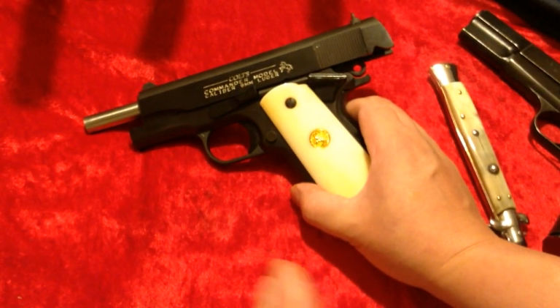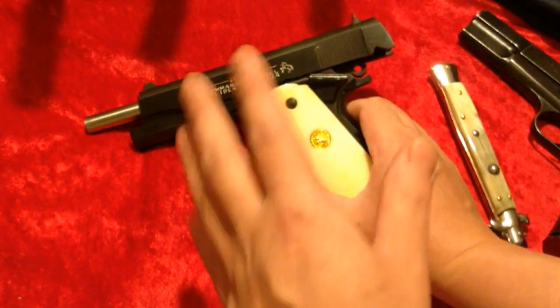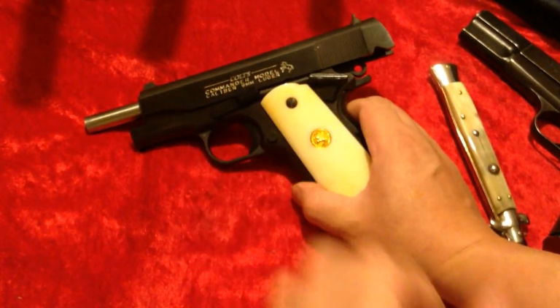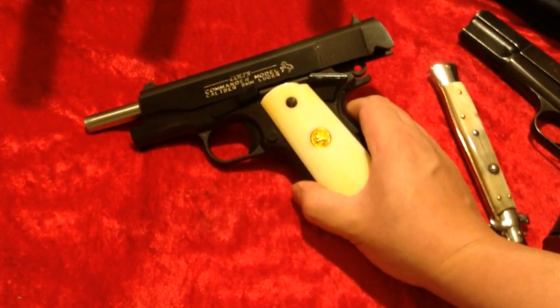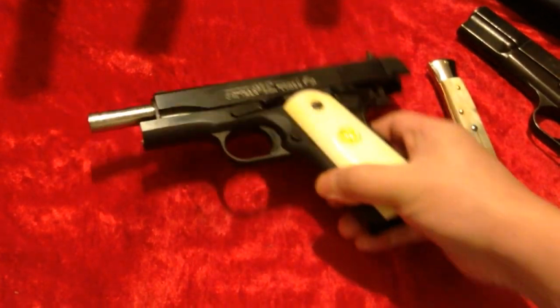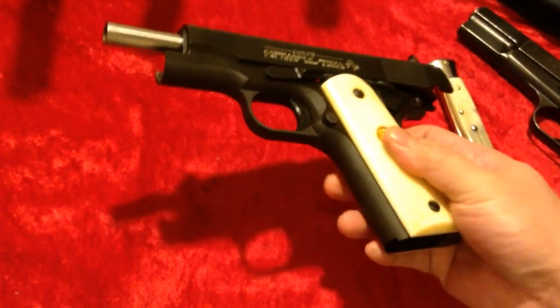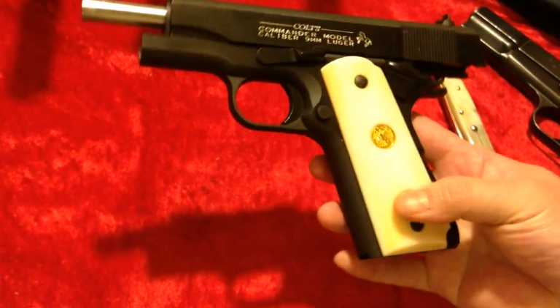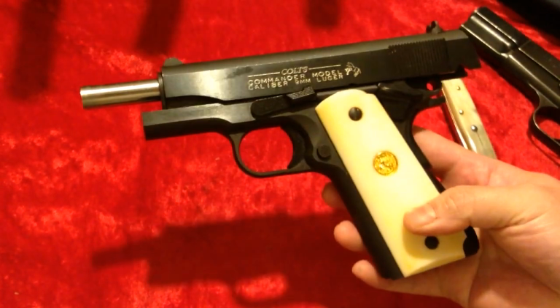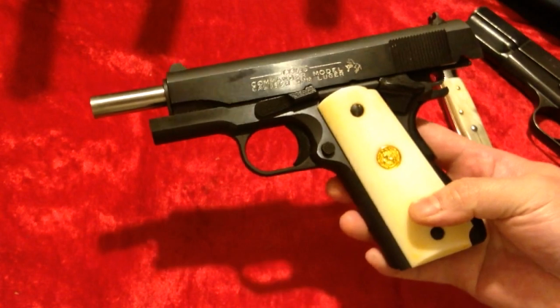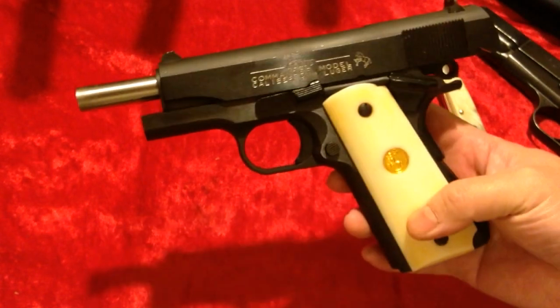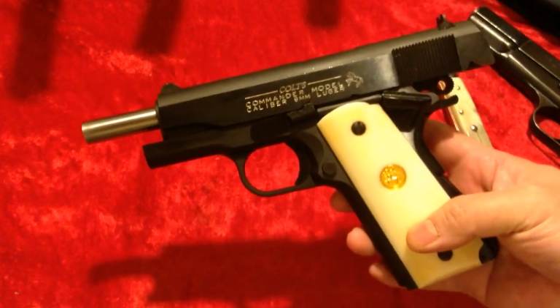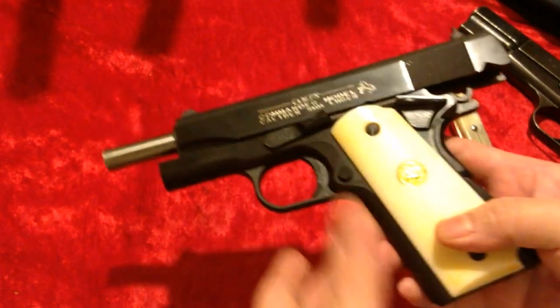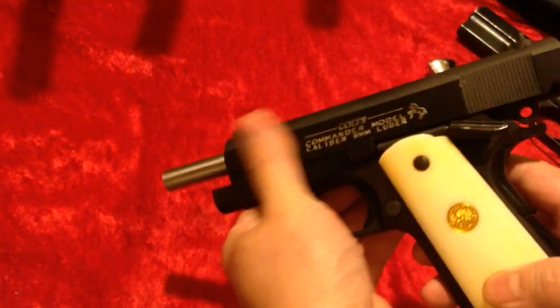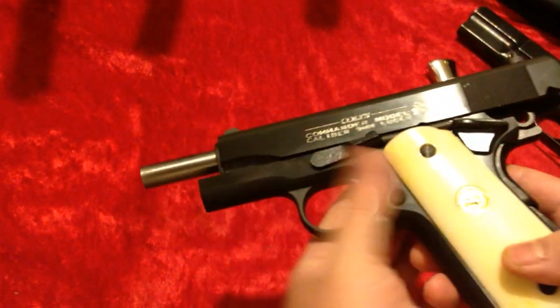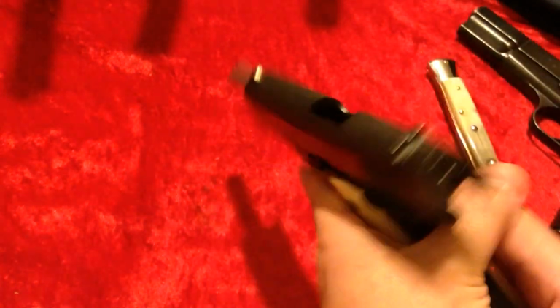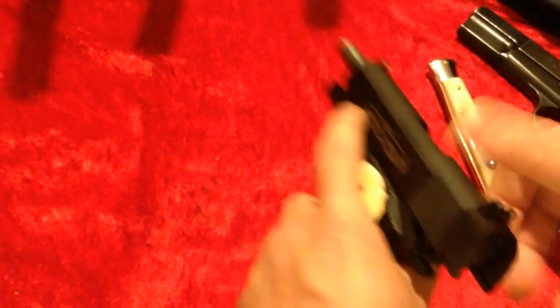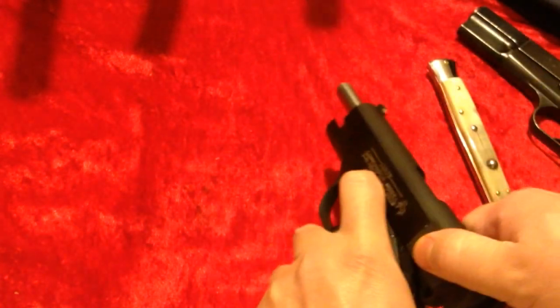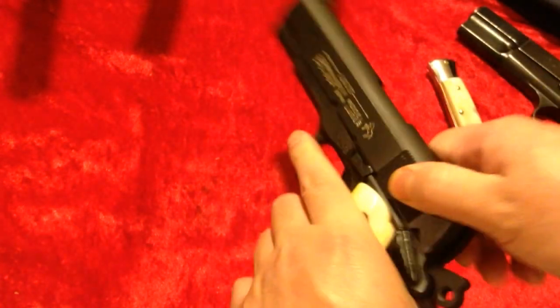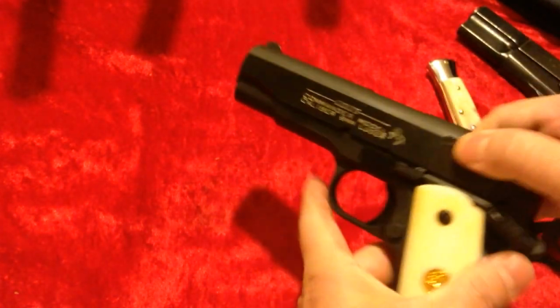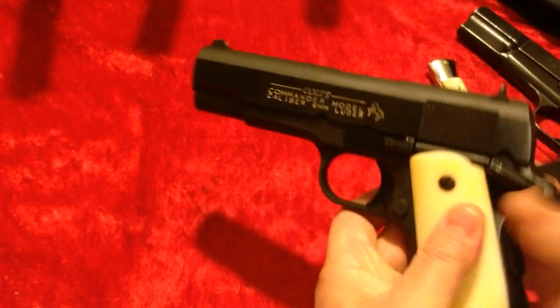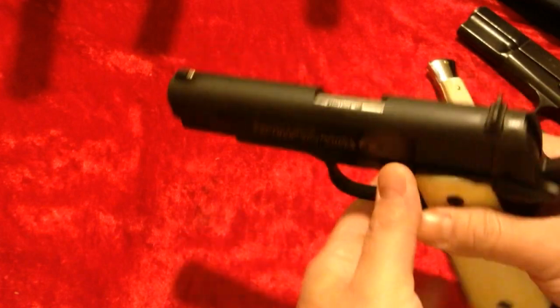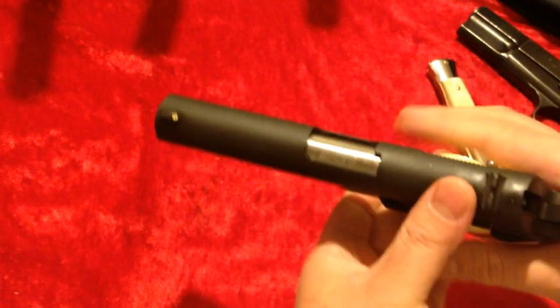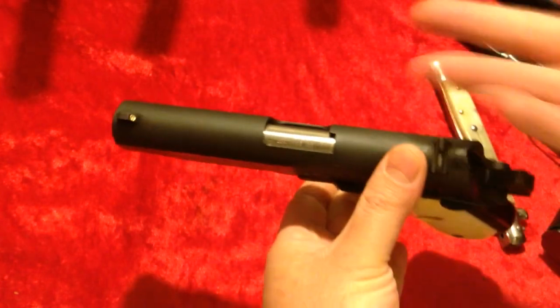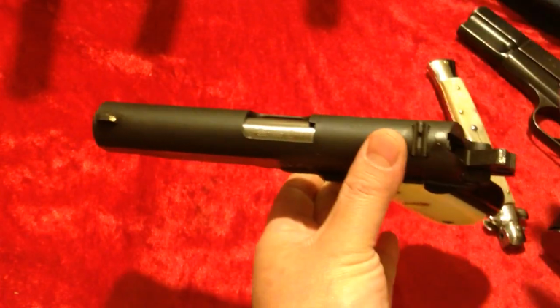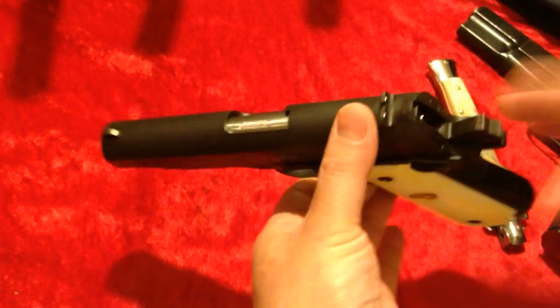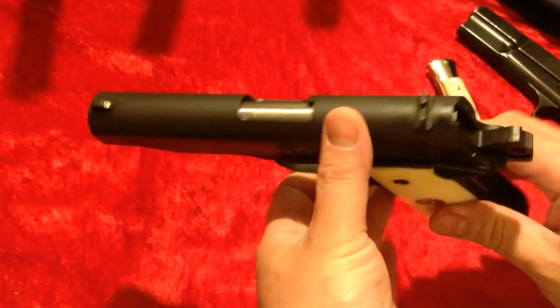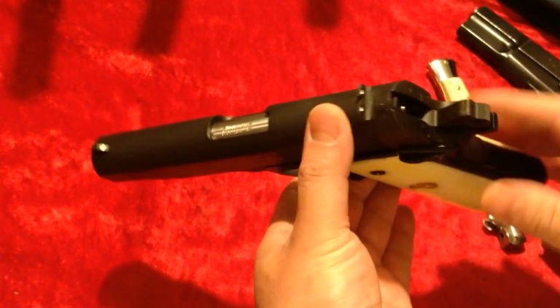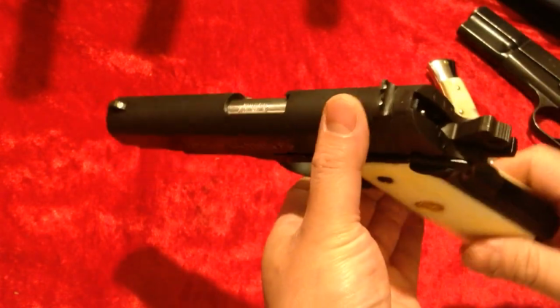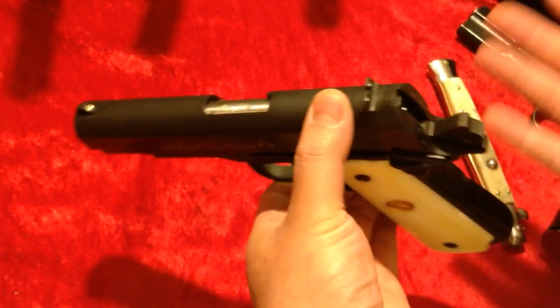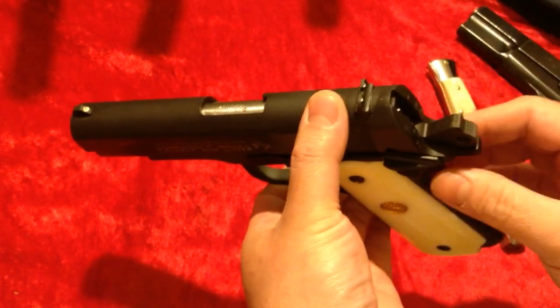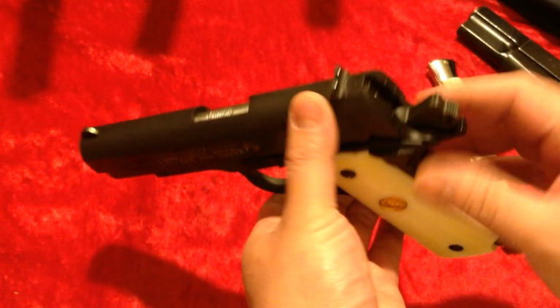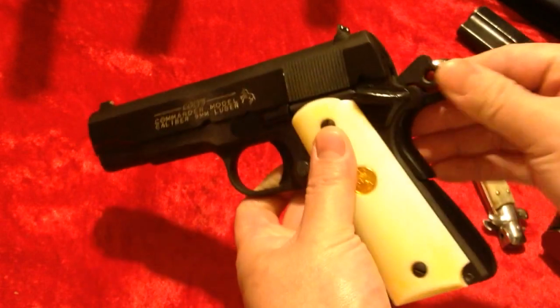One of the things that really attracted me to this platform is growing up with movies such as Cobra with Sylvester Stallone — he has a 9mm 1911, not this exact gun but something very much like it.